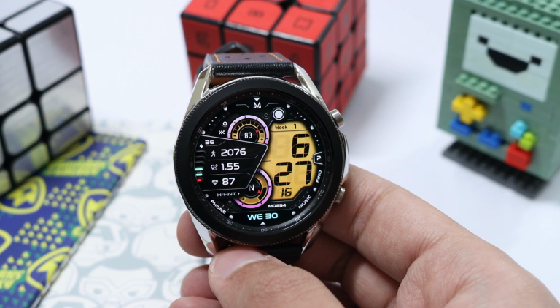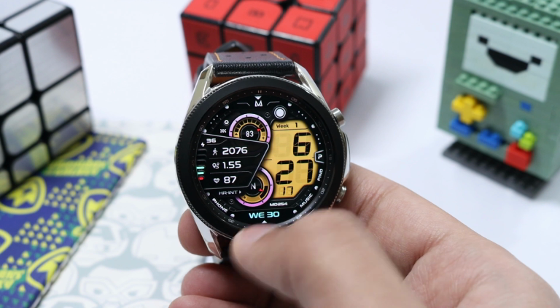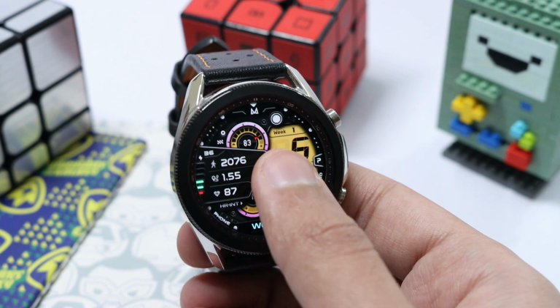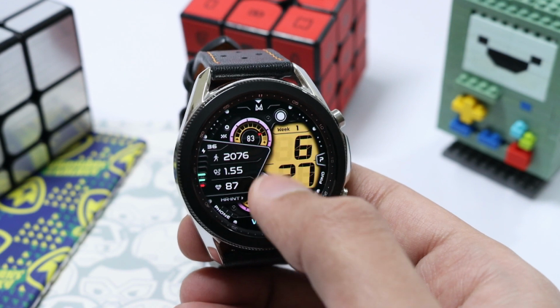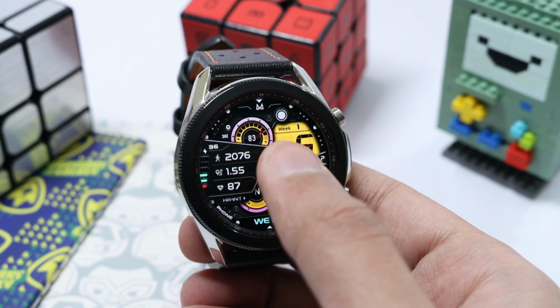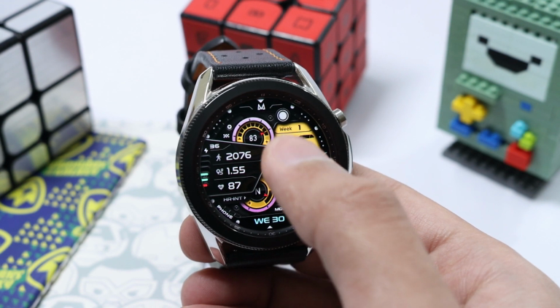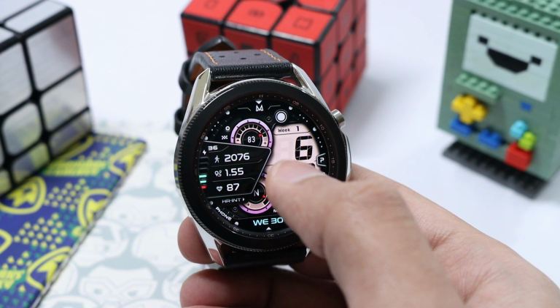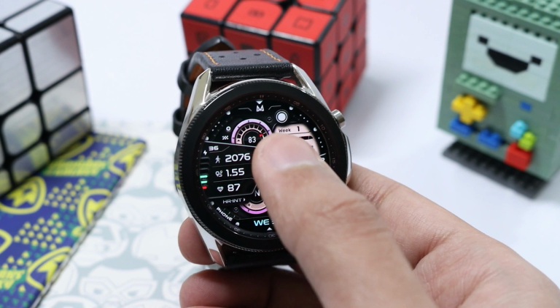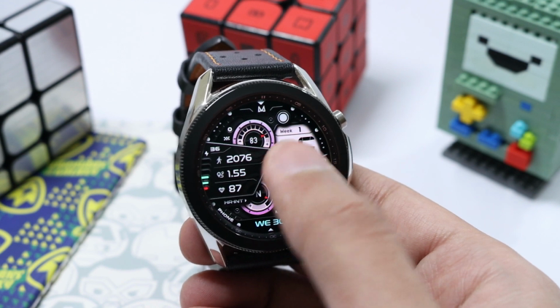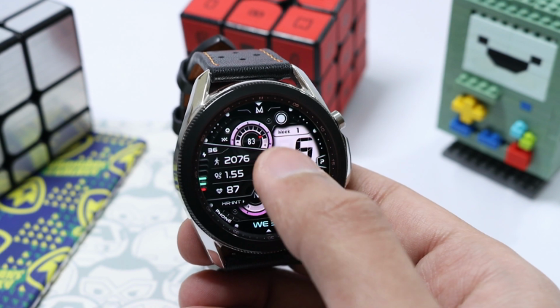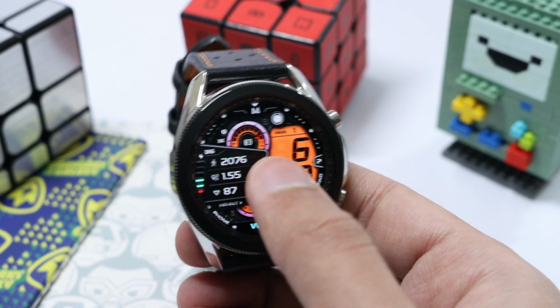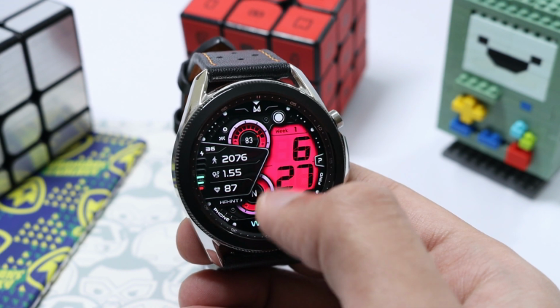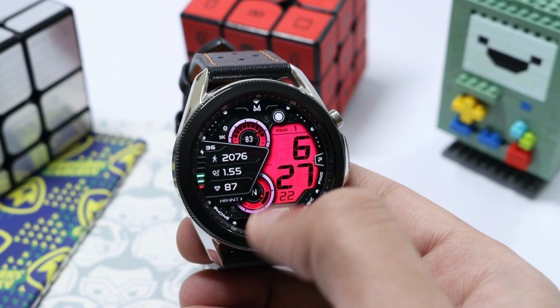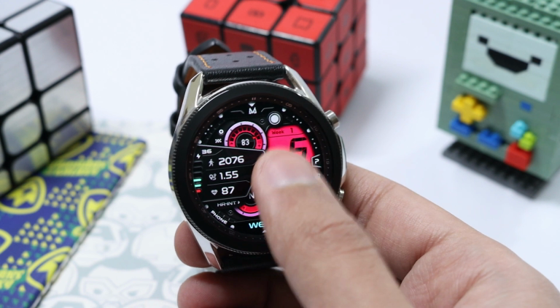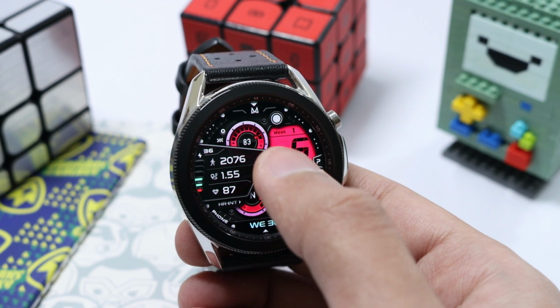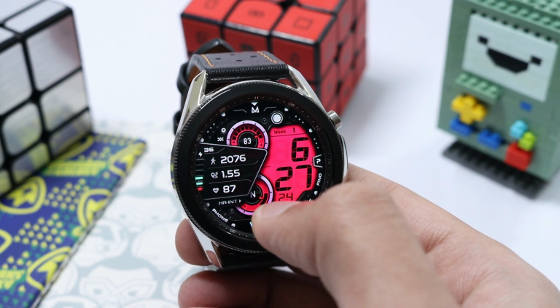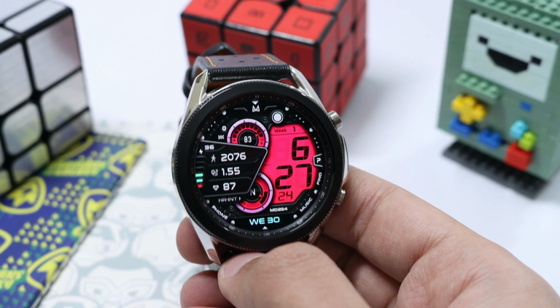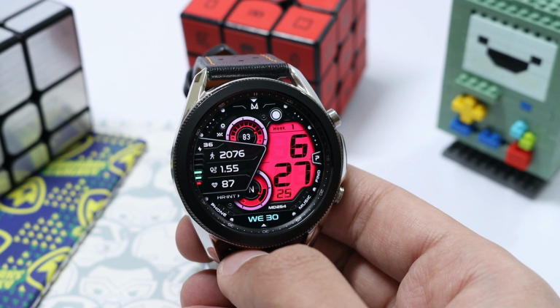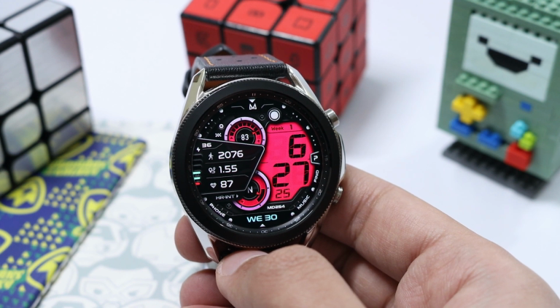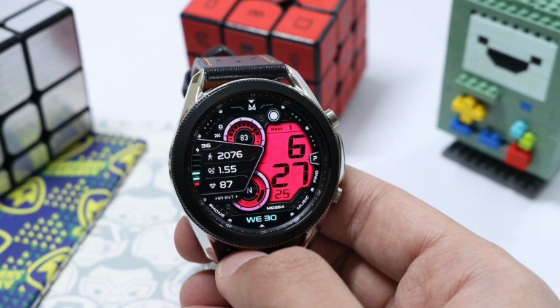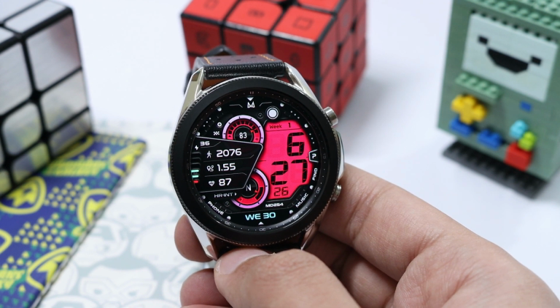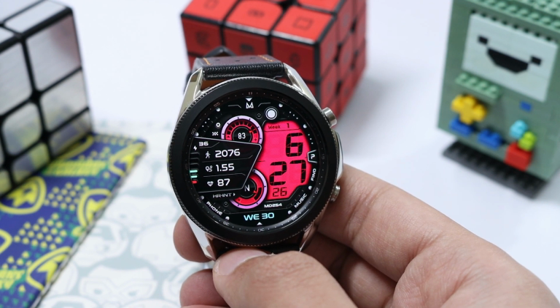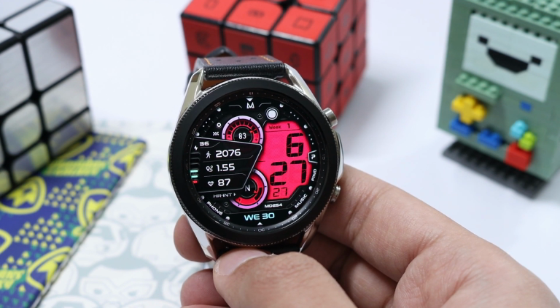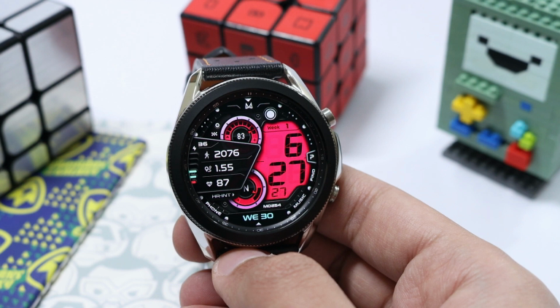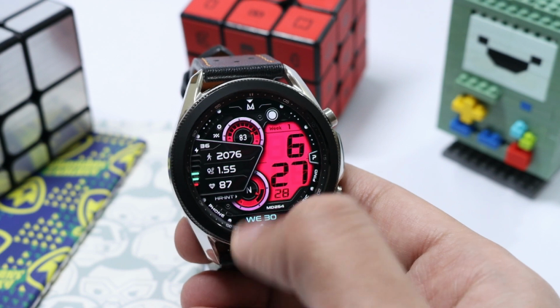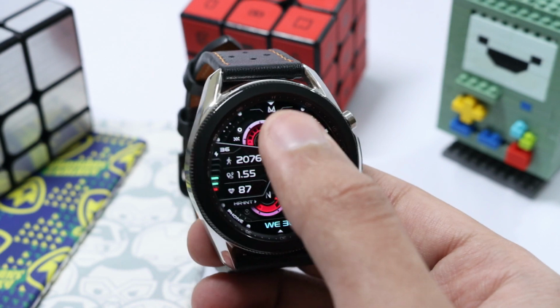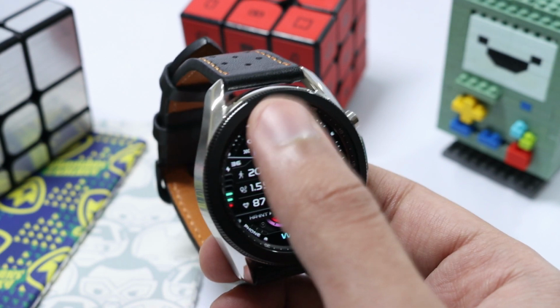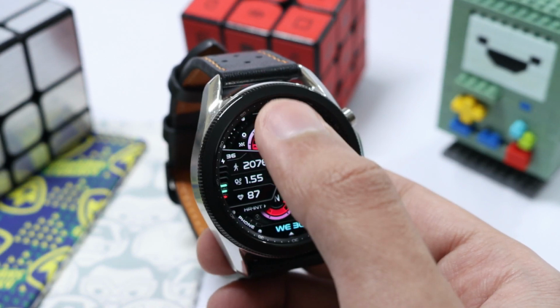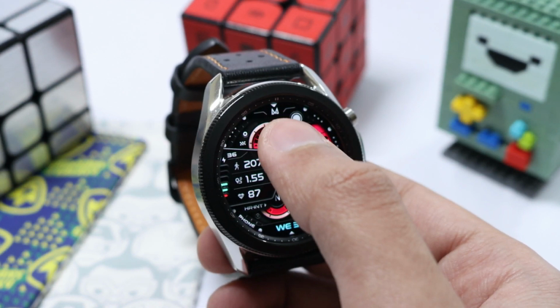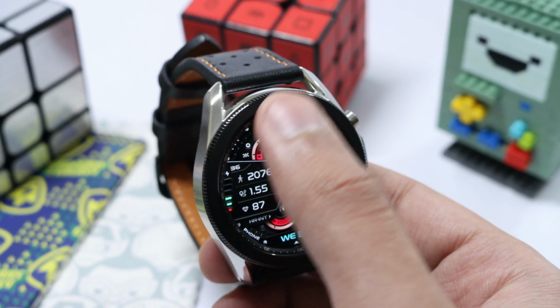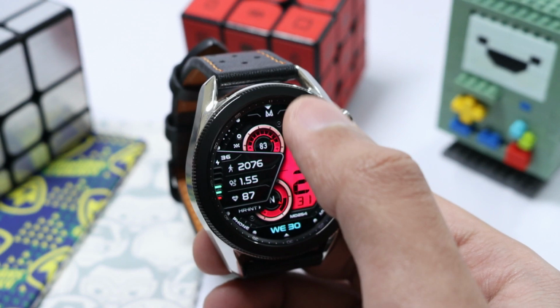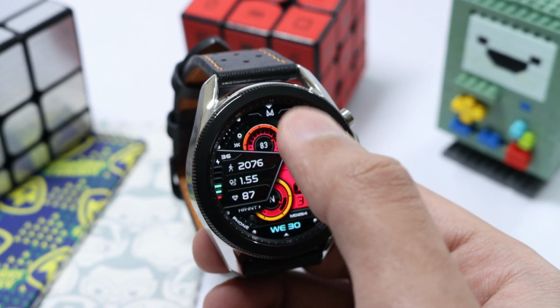For character customization, you just double tap in the center of the watch face to change the colors. There are a lot of solid colors as well as some gradient ones available. One more customization is available with this watch face MD254 — you just double tap at the top on the logo.